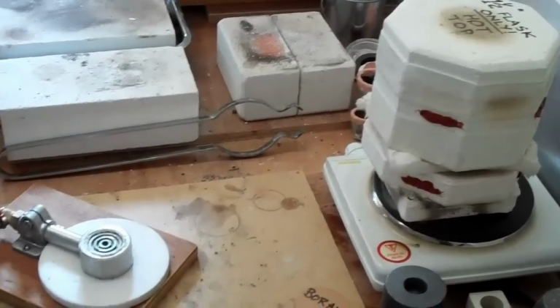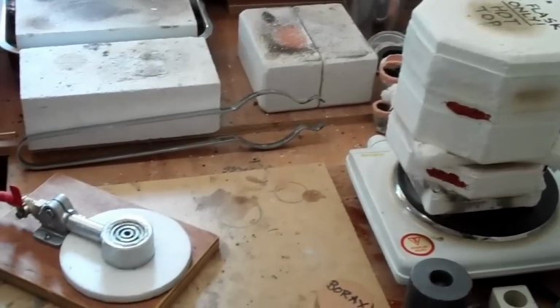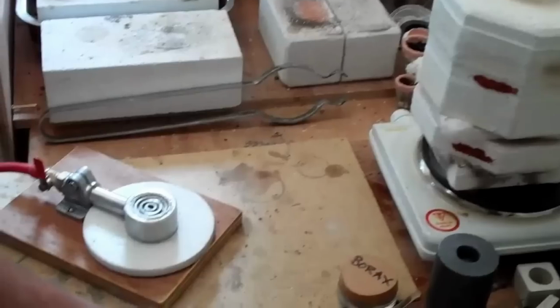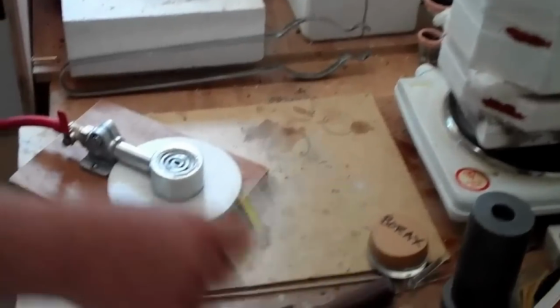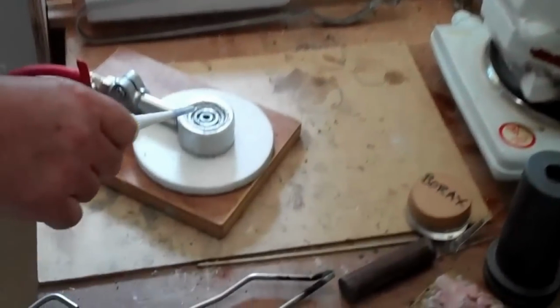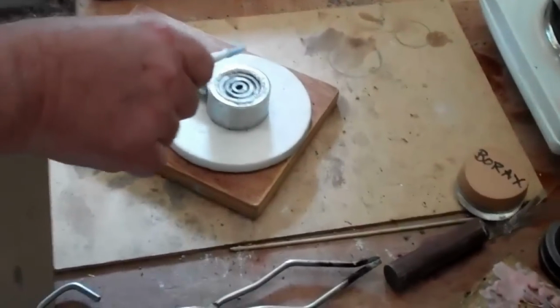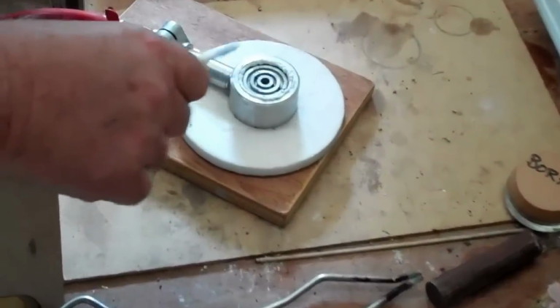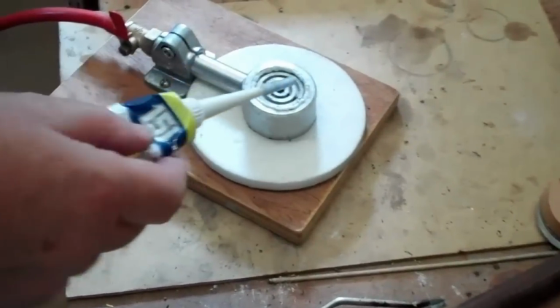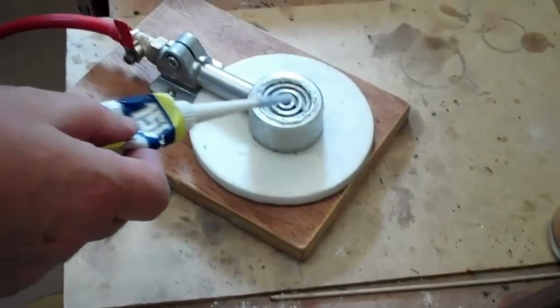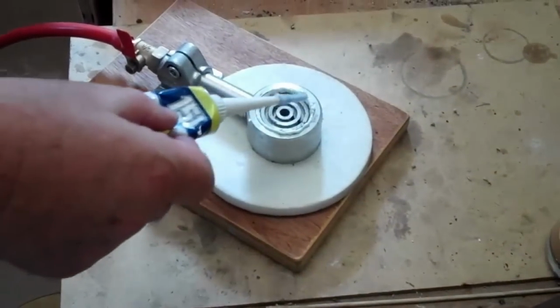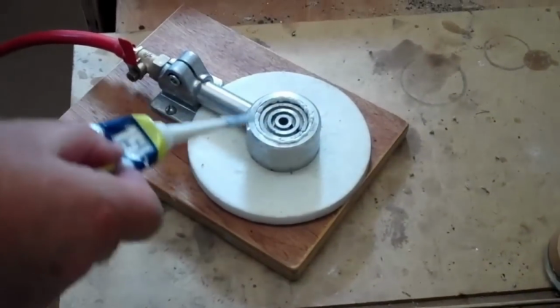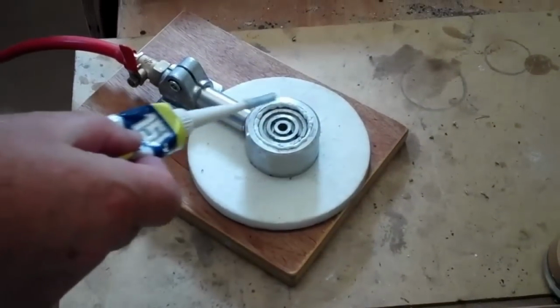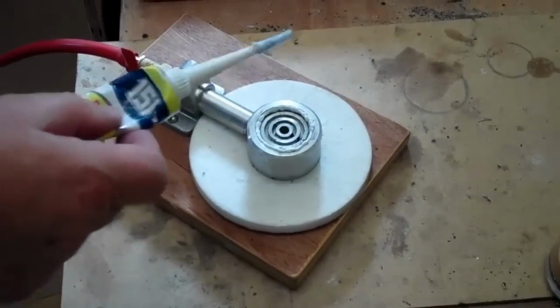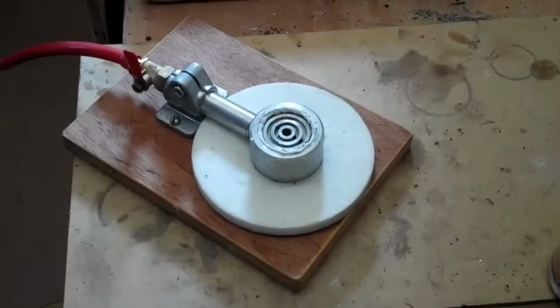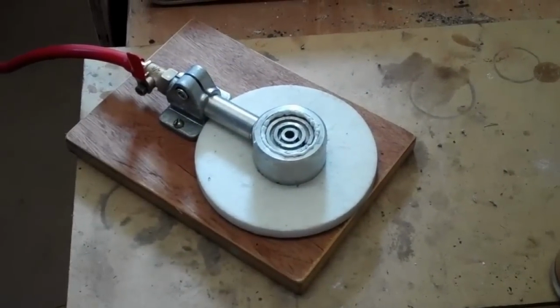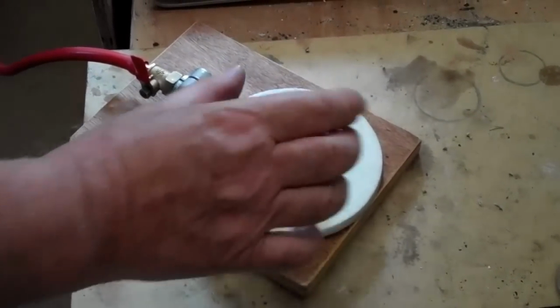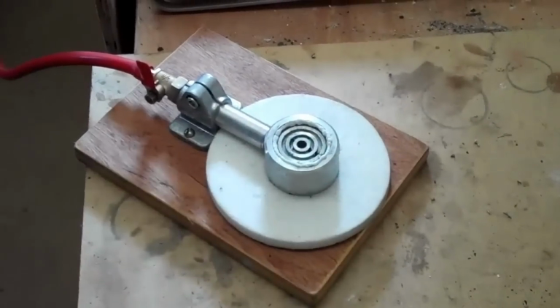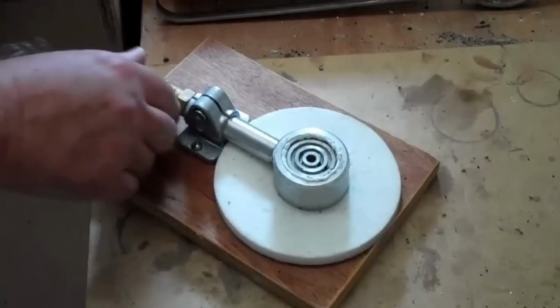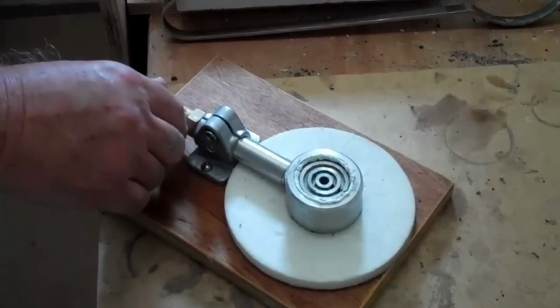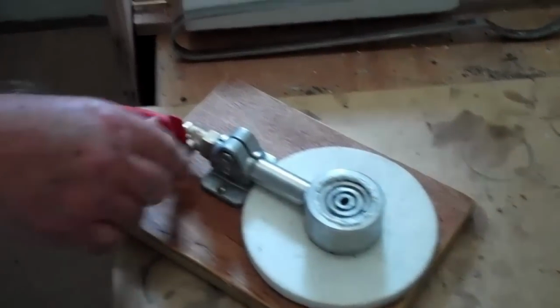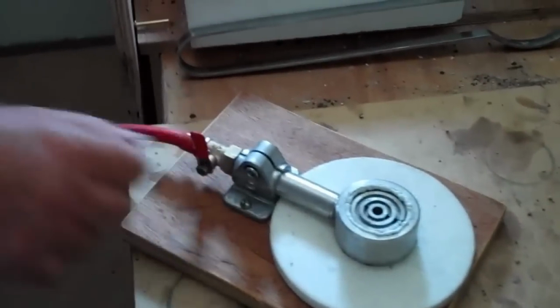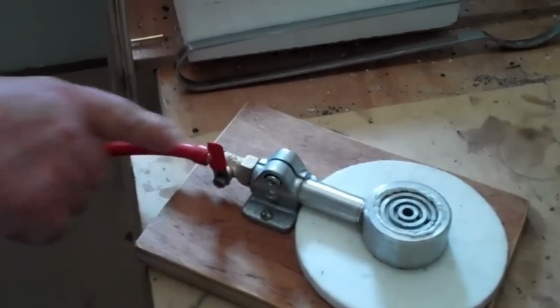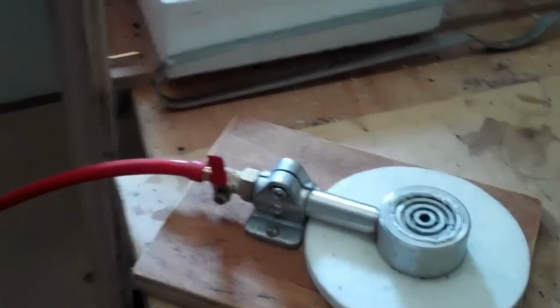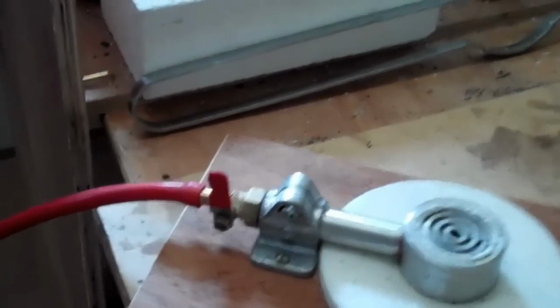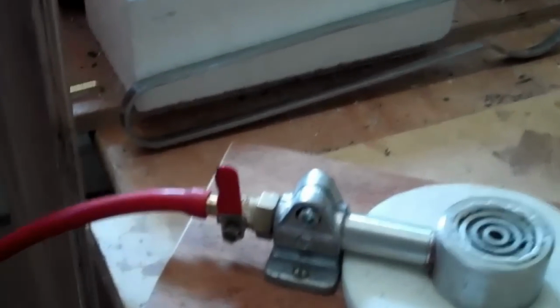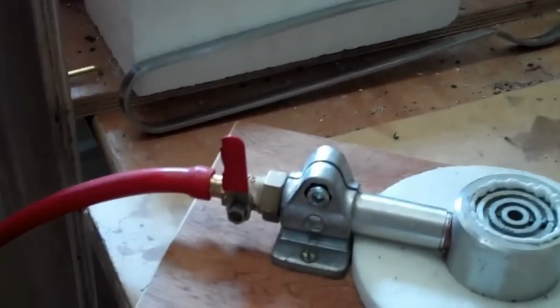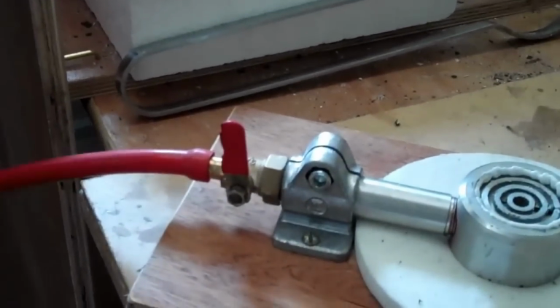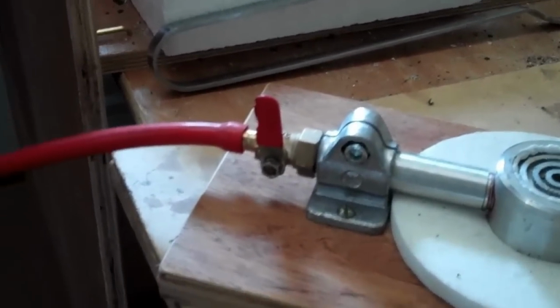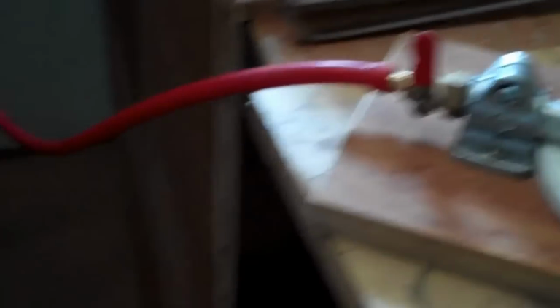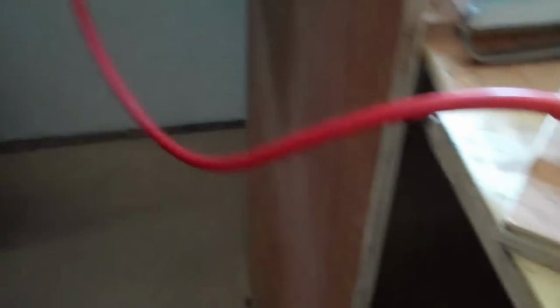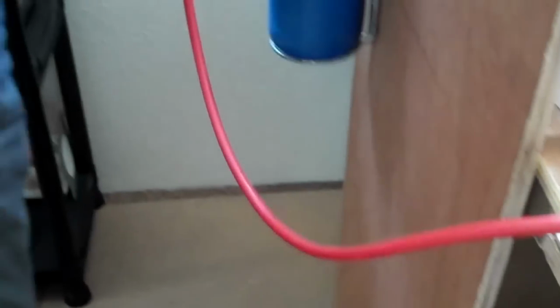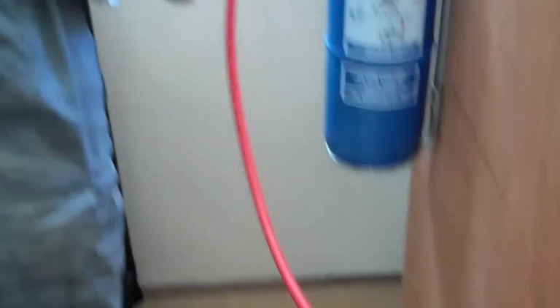I've run a new bead of silicone around the outer rim of the vacuum table. The line is in the off position but just a bit low on vacuum.